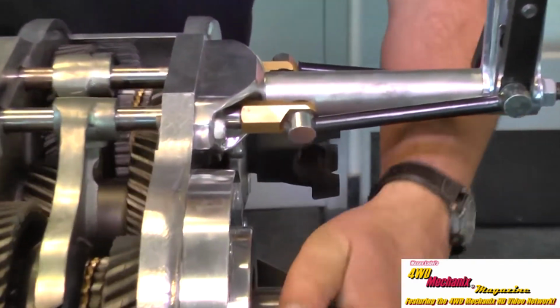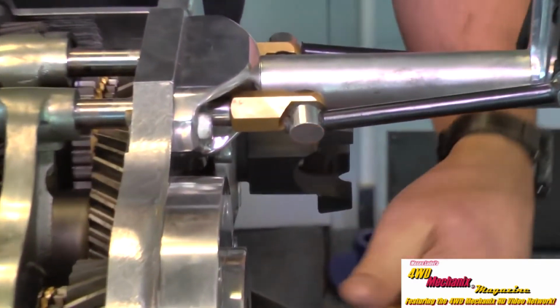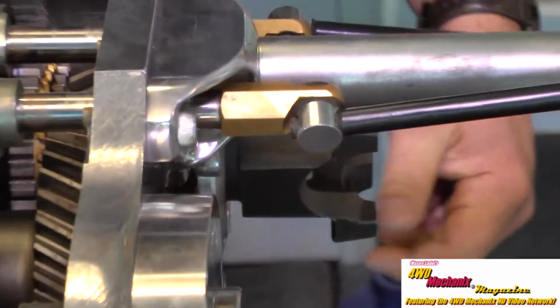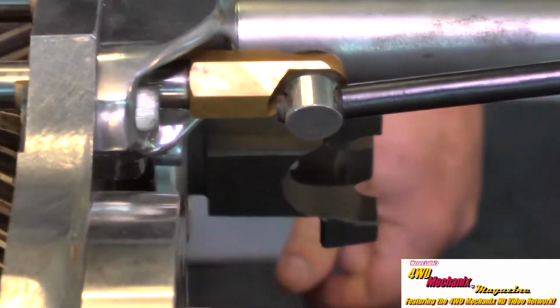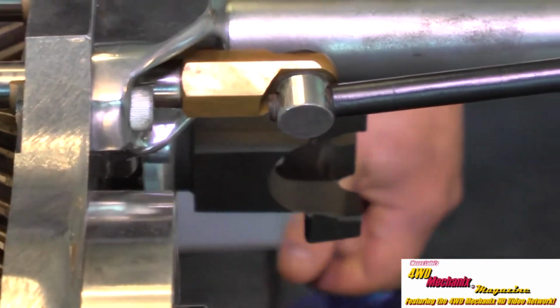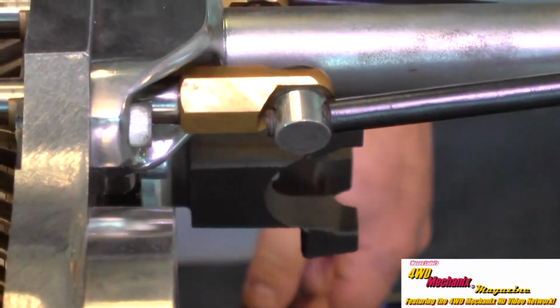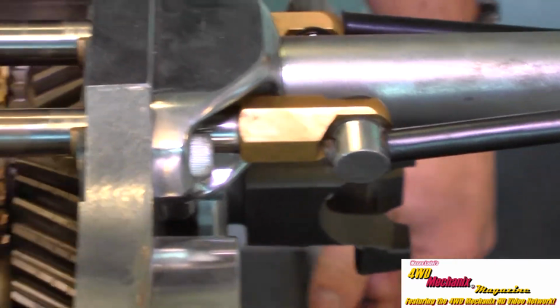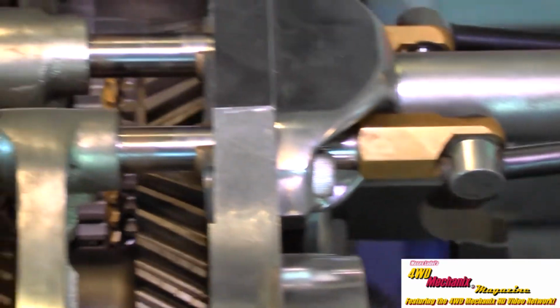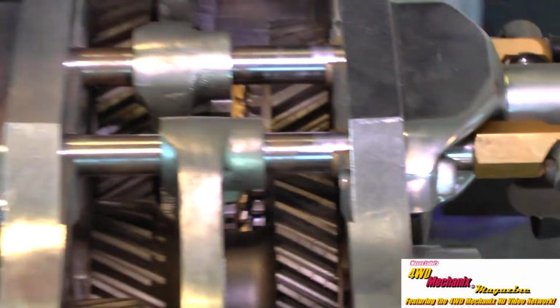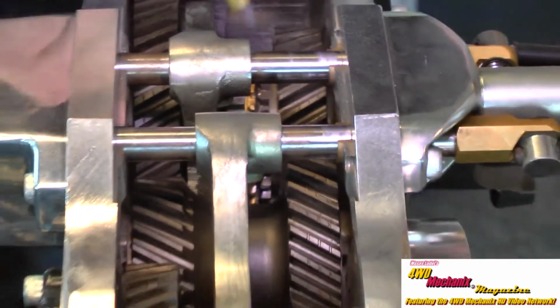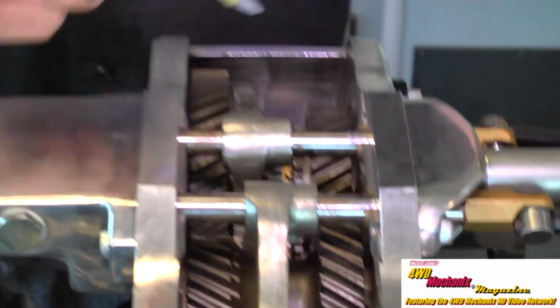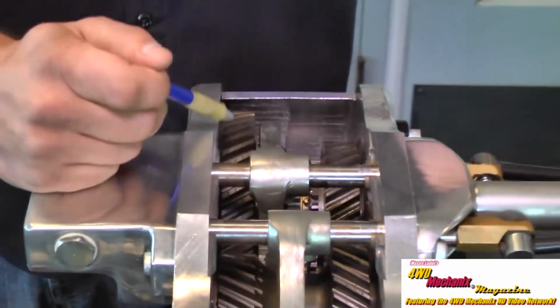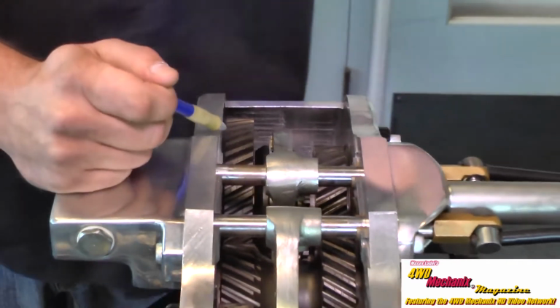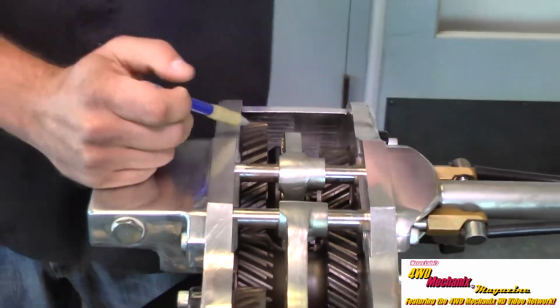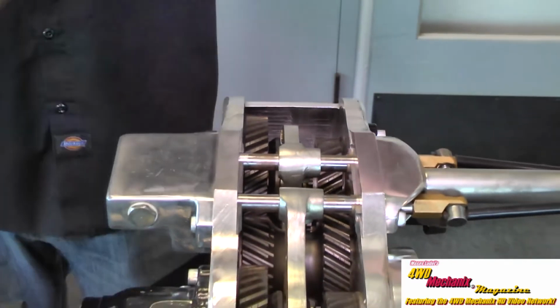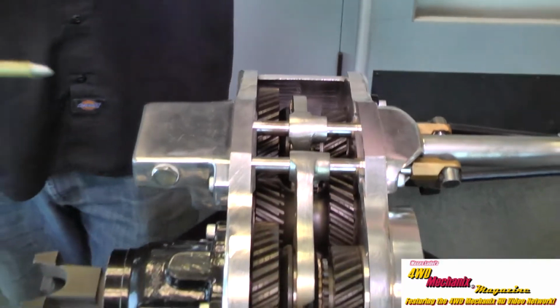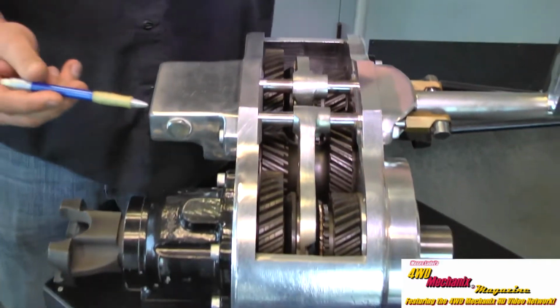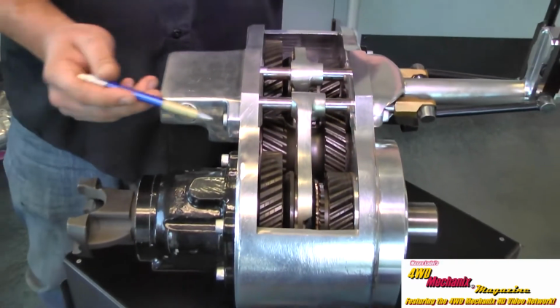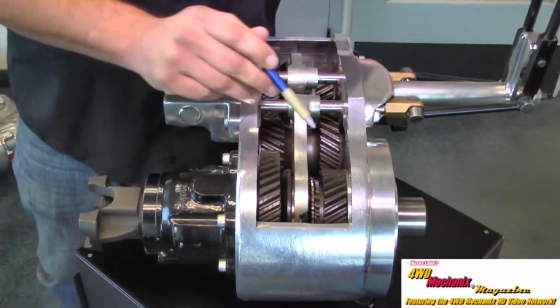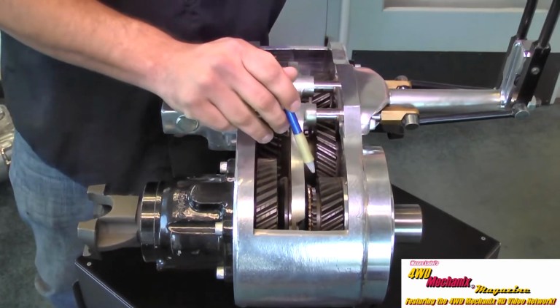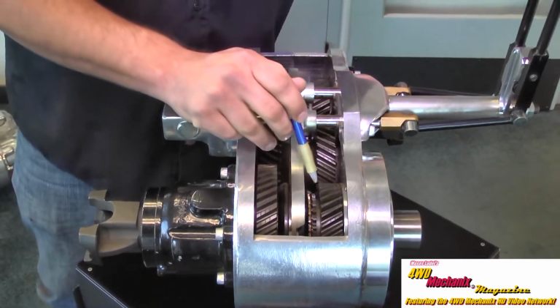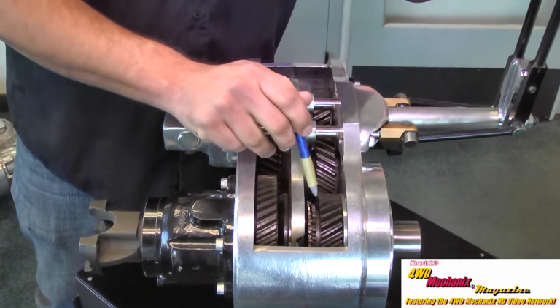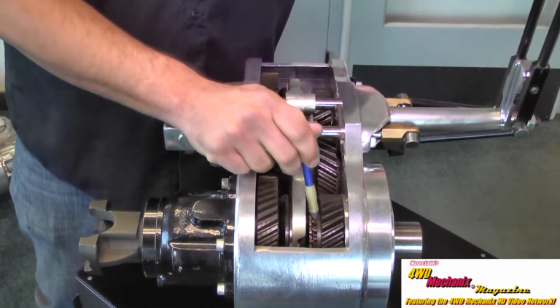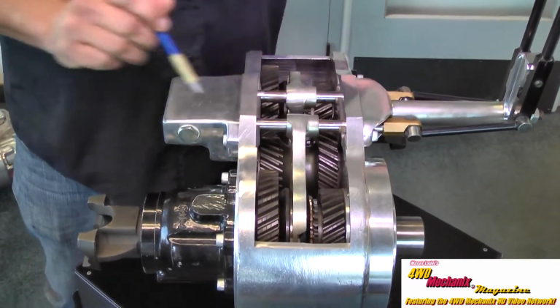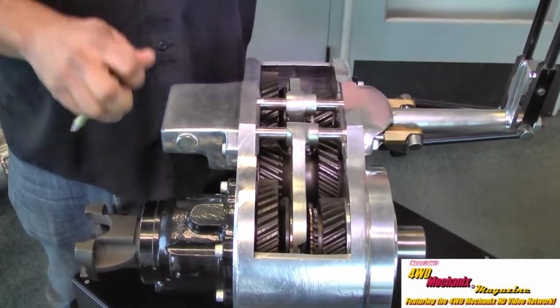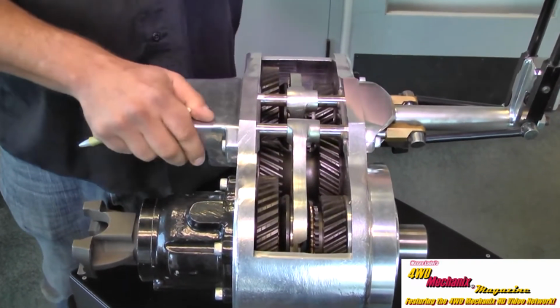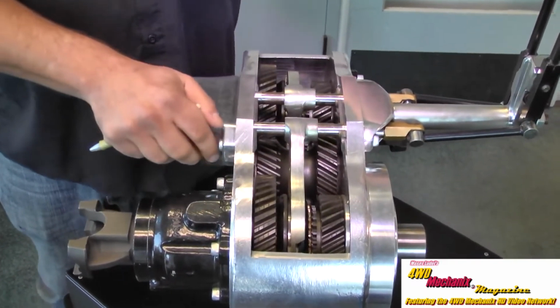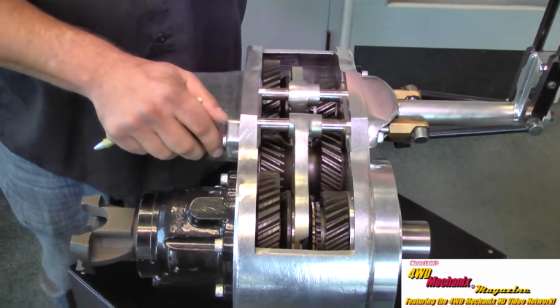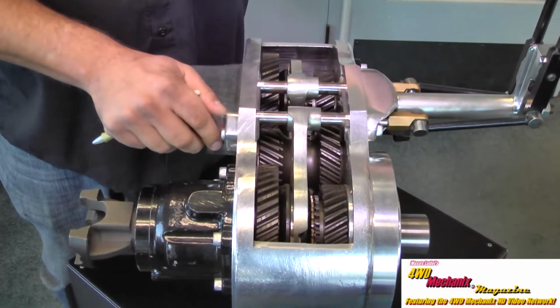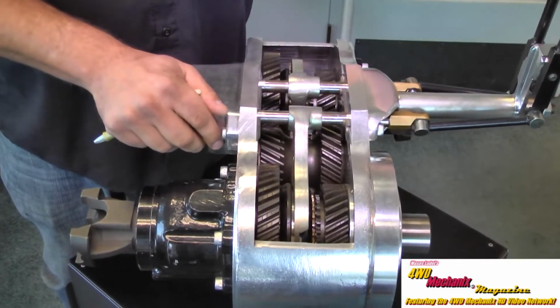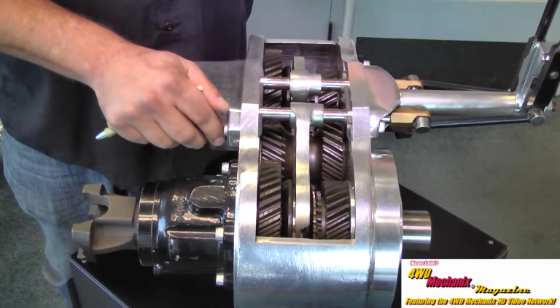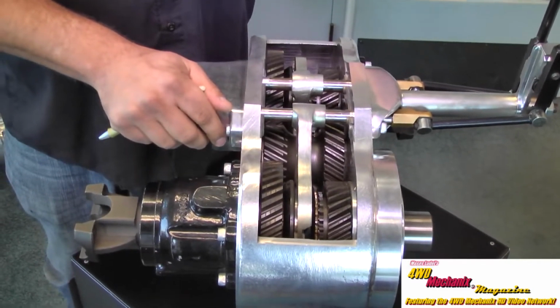We have cast iron shift forks, bronze synchronizers, and torque lock sliders — very durable and very hard to break in this application.